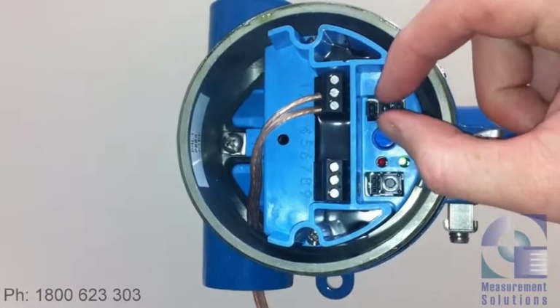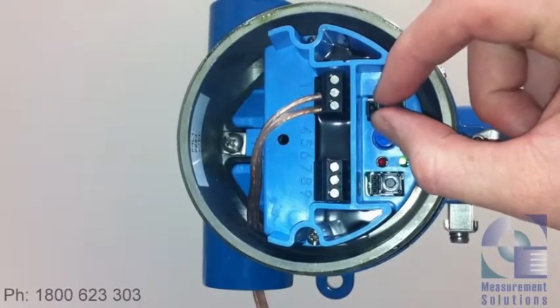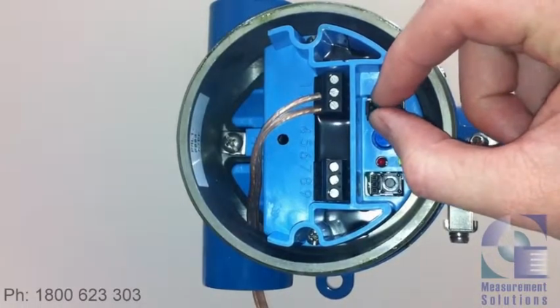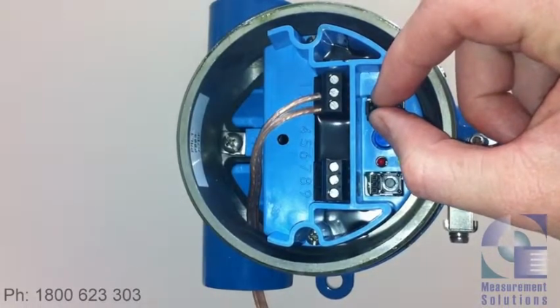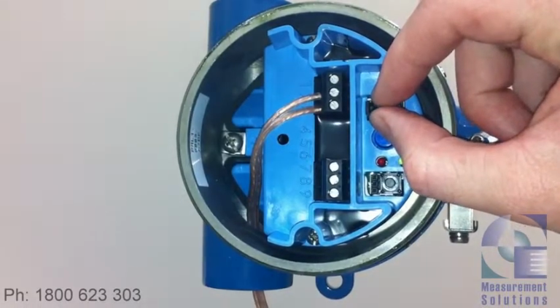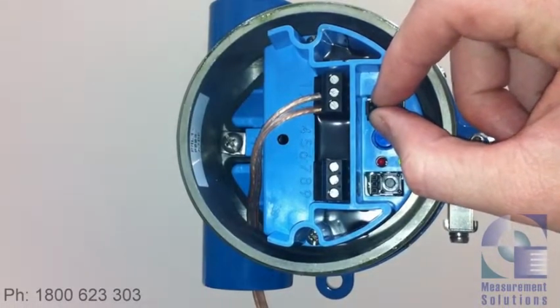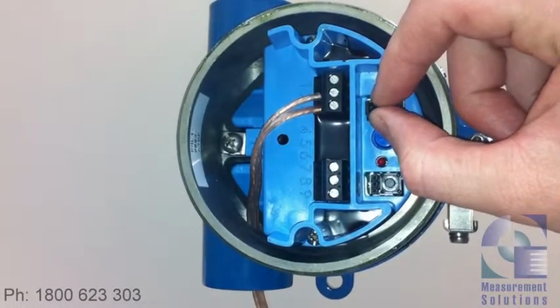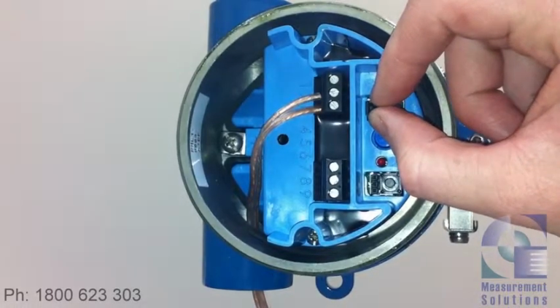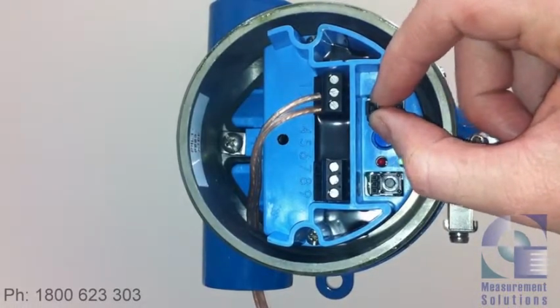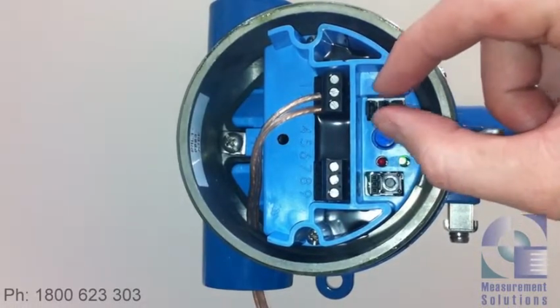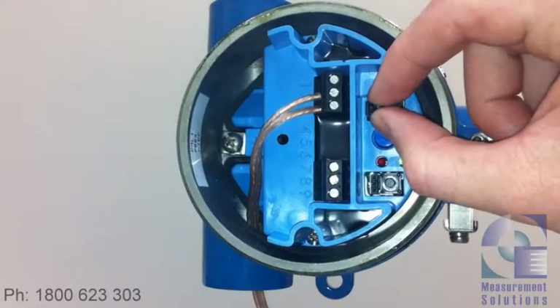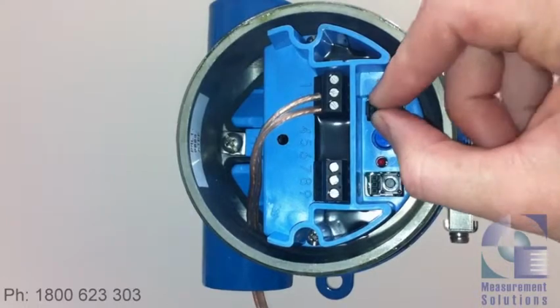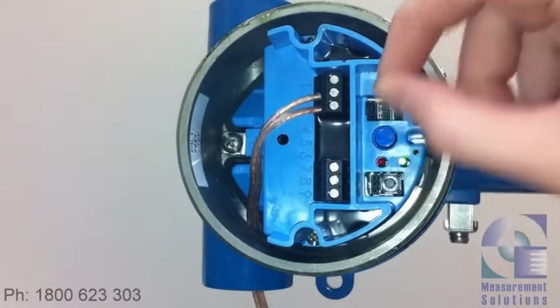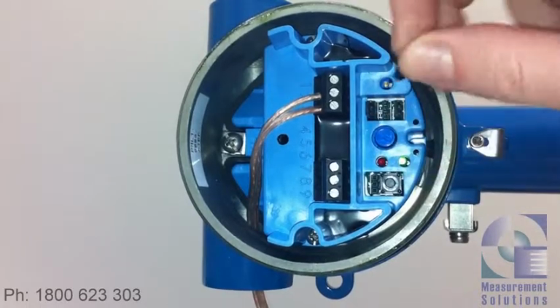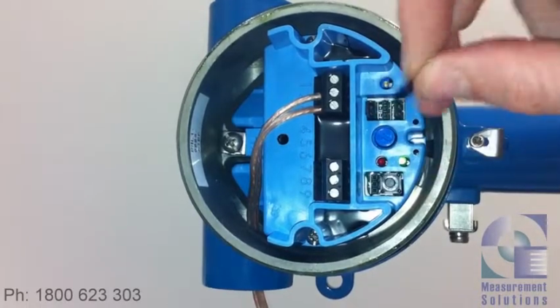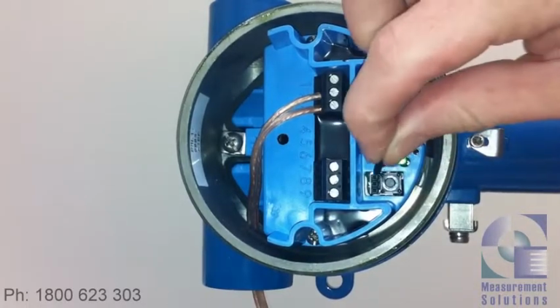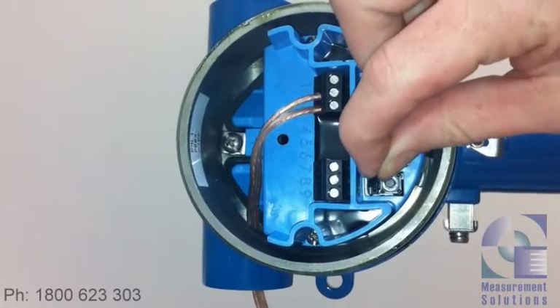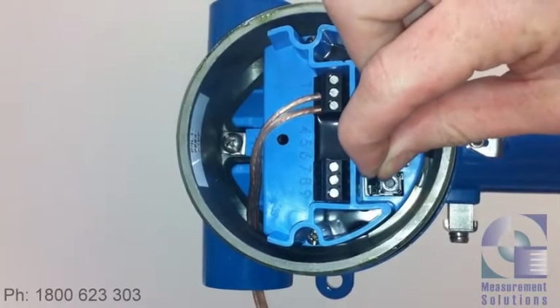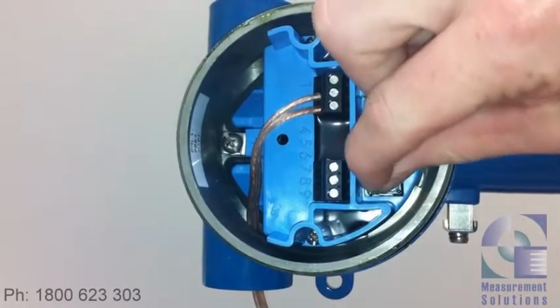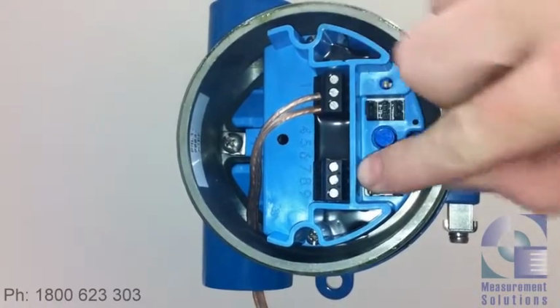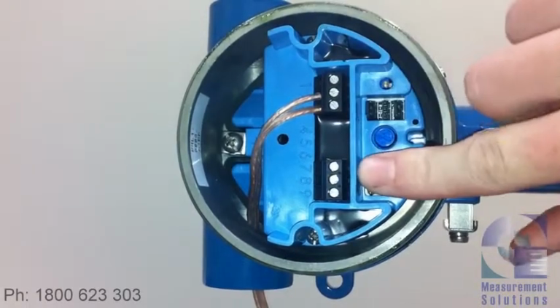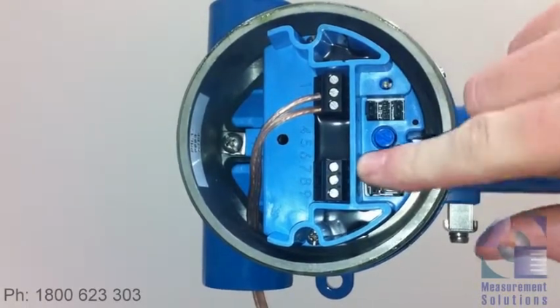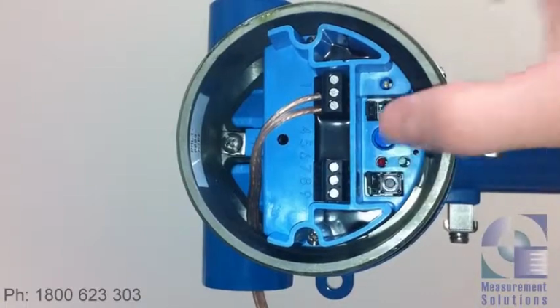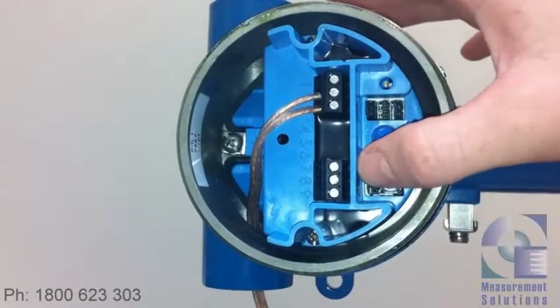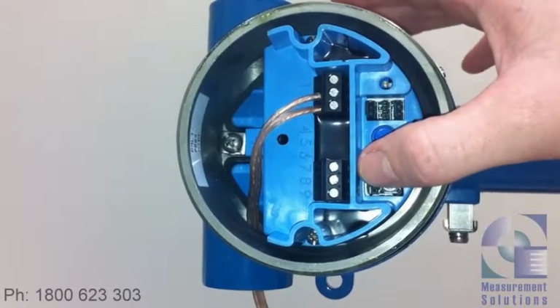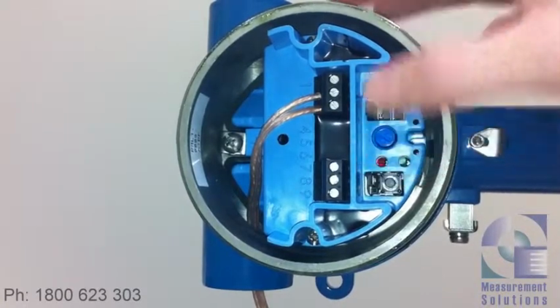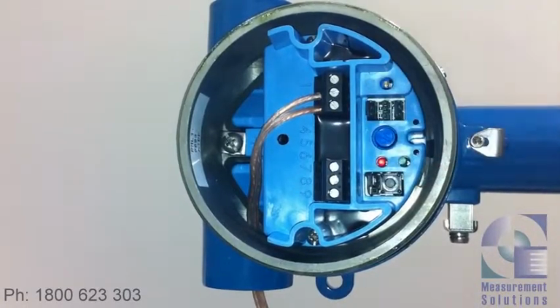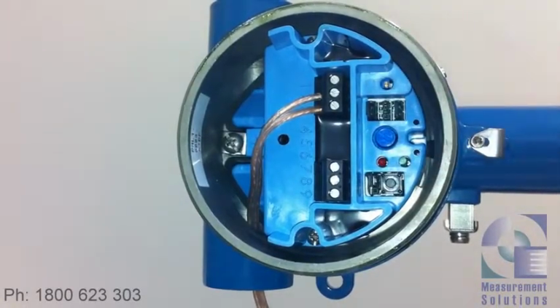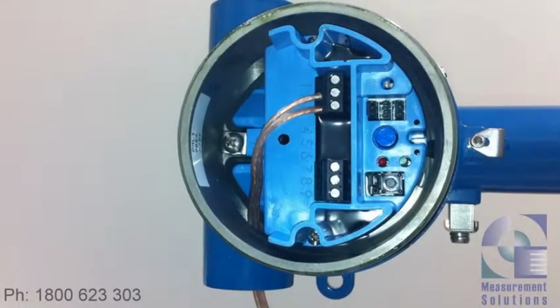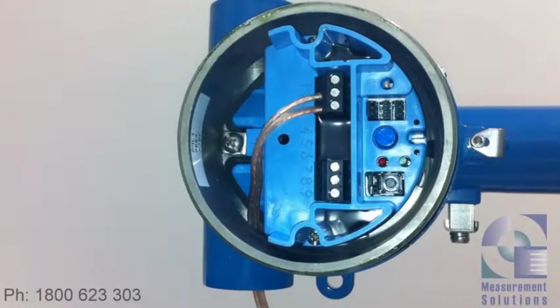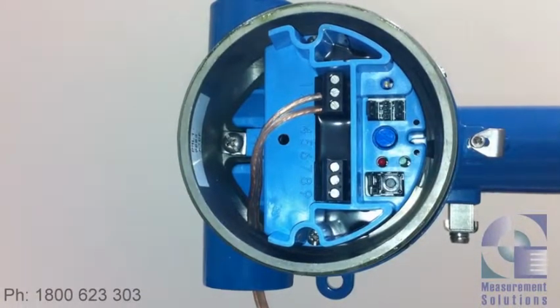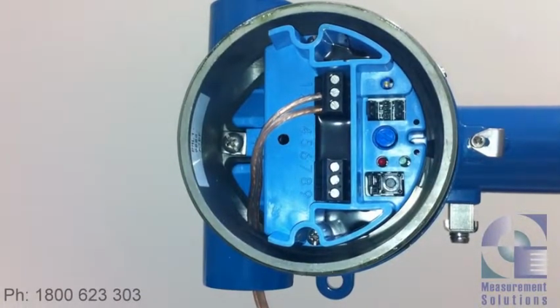The first step is to take your forward and reverse acting time delay jumper — which is this middle one here — out and put it across the first two pins, like so. That will enter us into the selection mode.